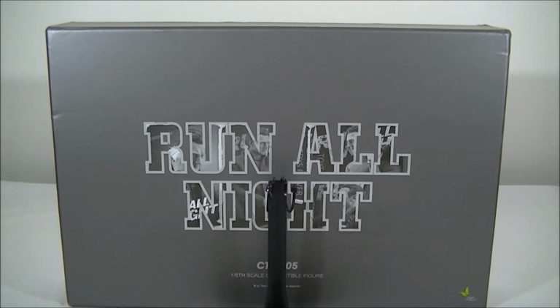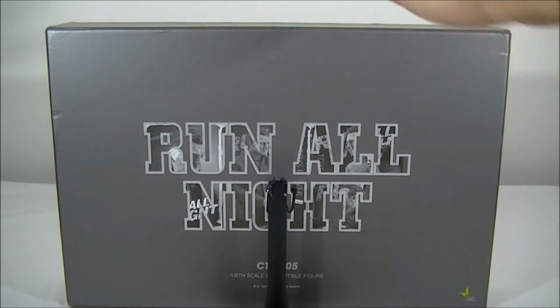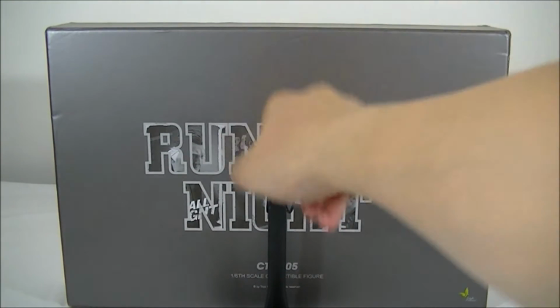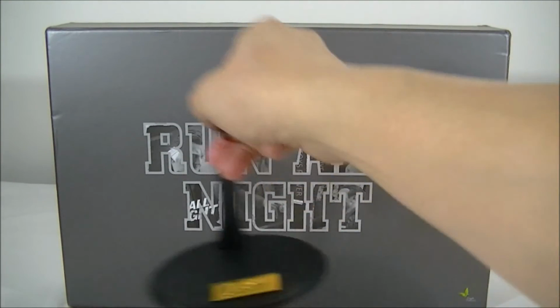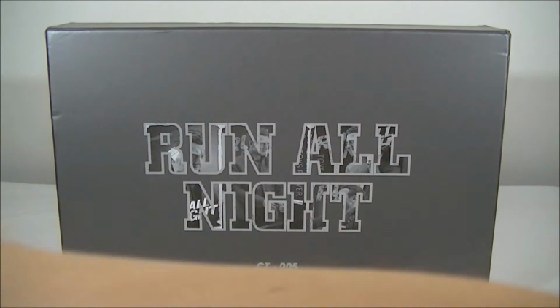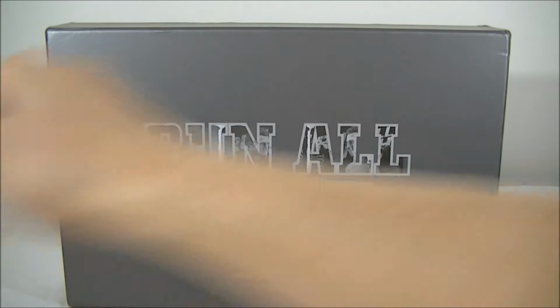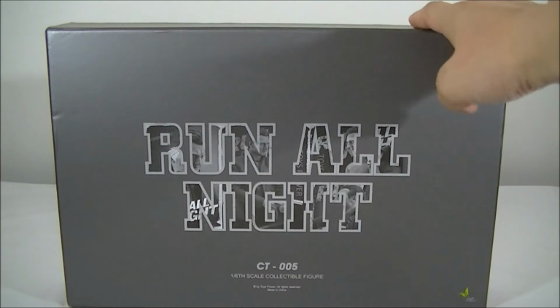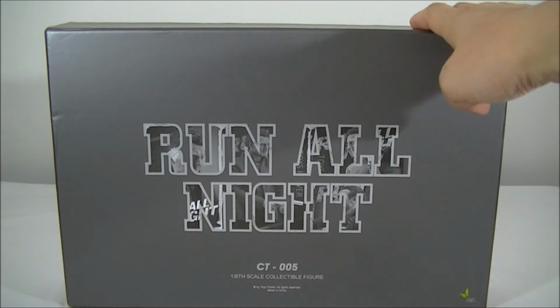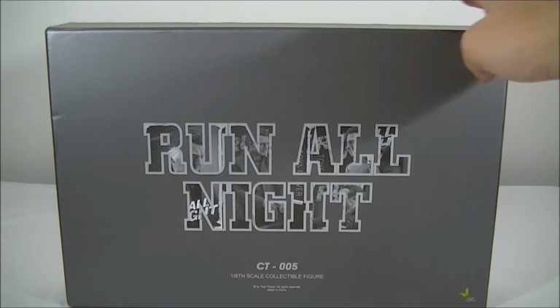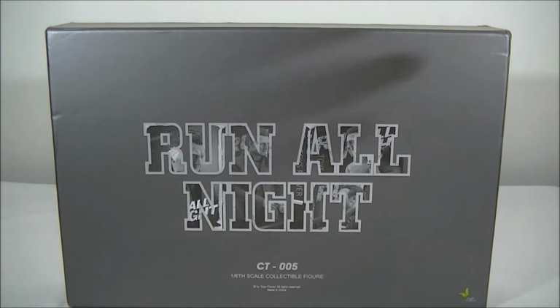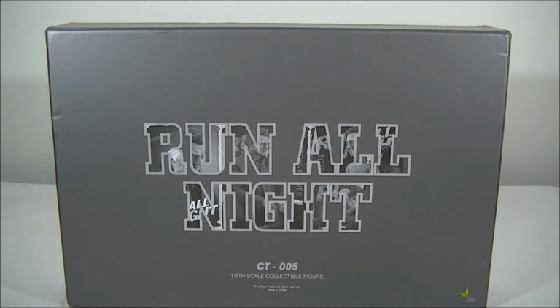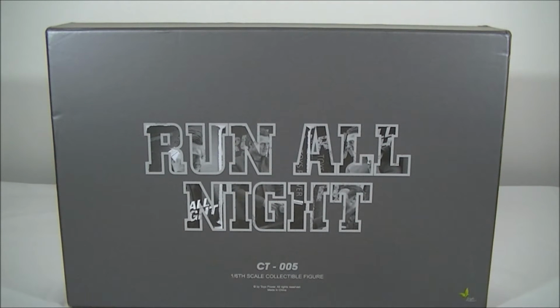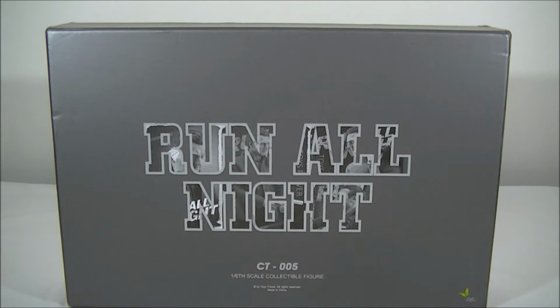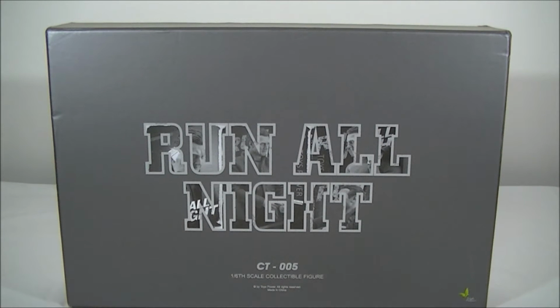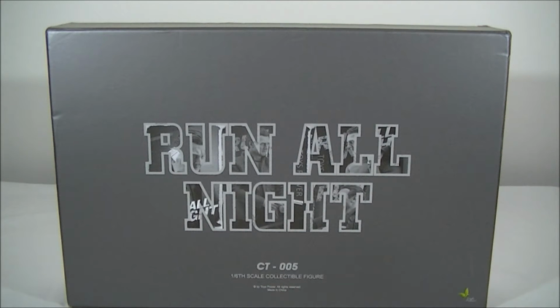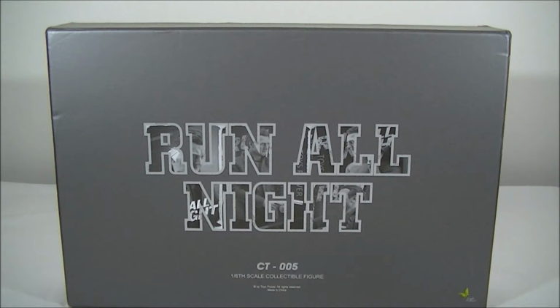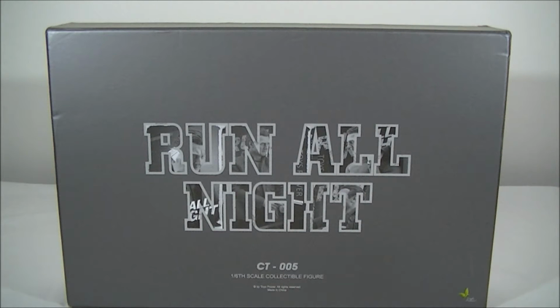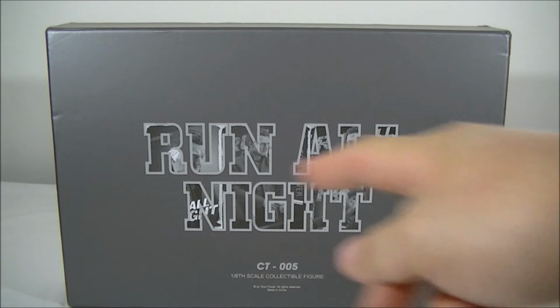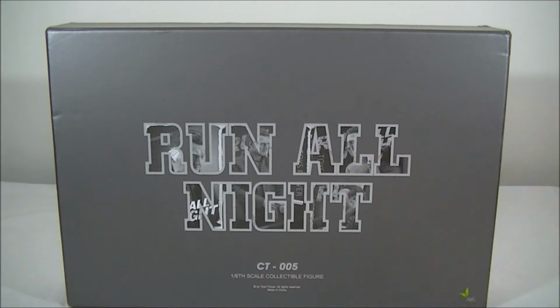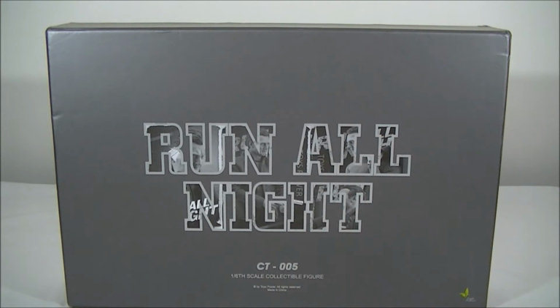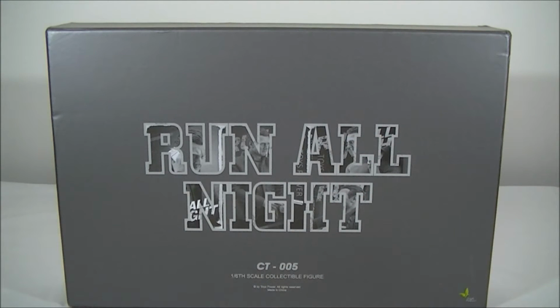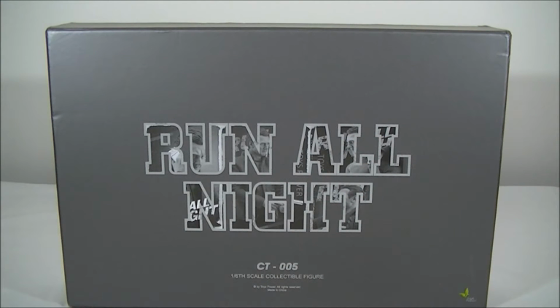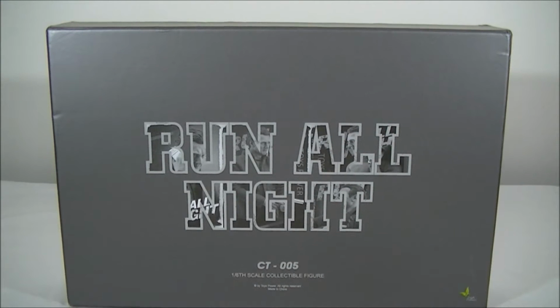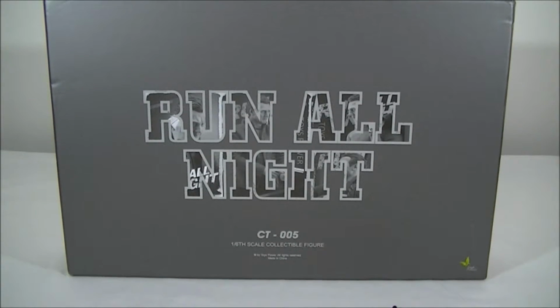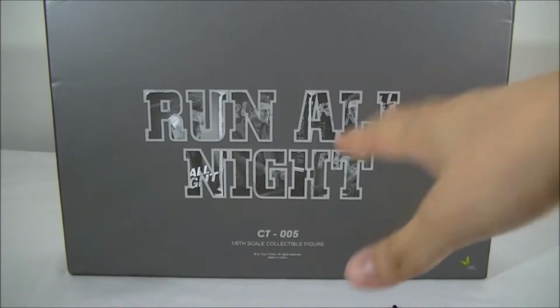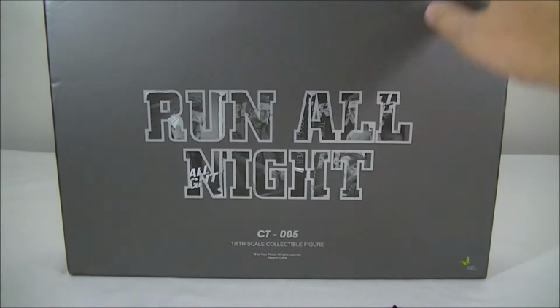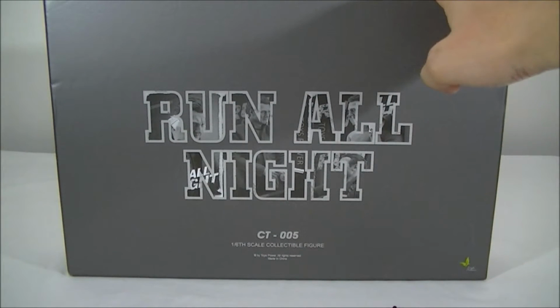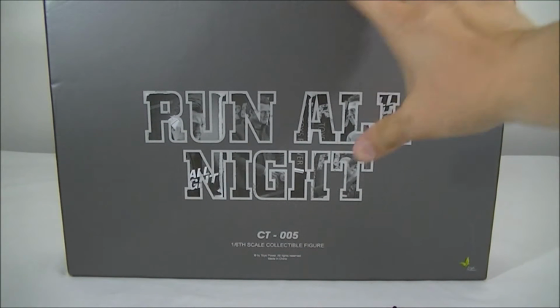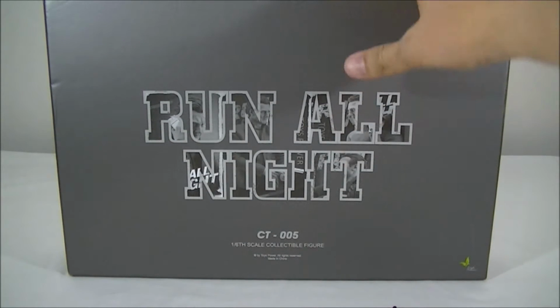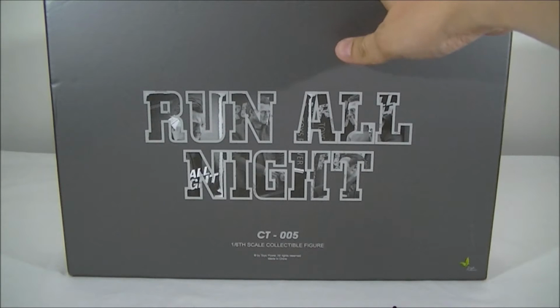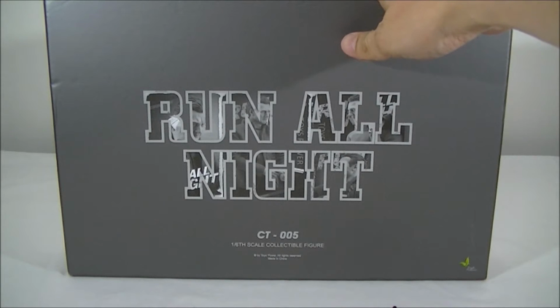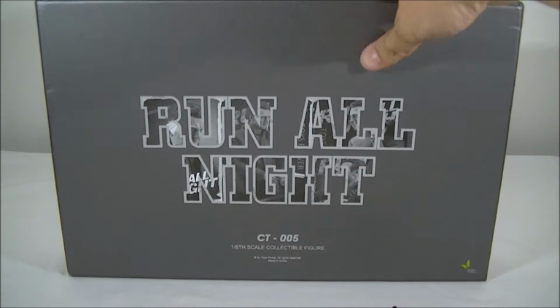The box is pretty stock standard, not quite the same artistic style as their previous boxes. But Run All Night is there on the front, and it's all nicely foamed out inside to house the figure.